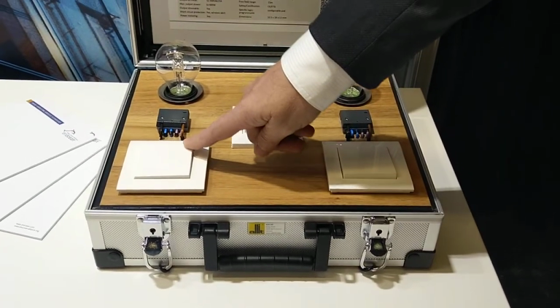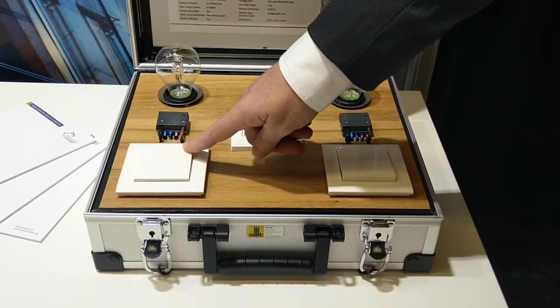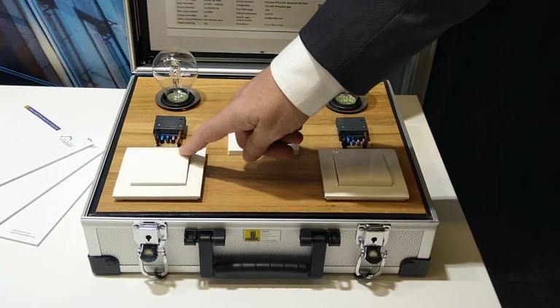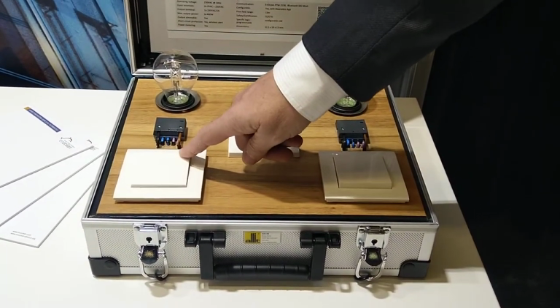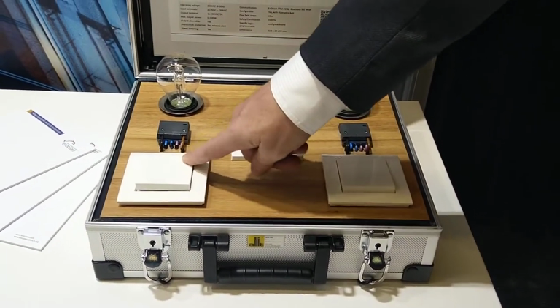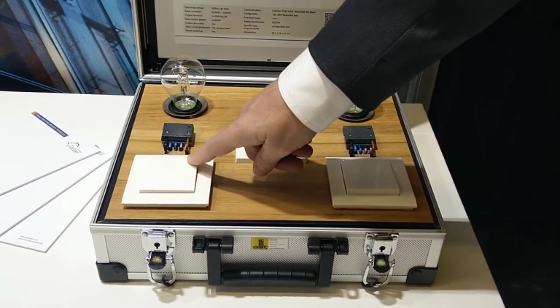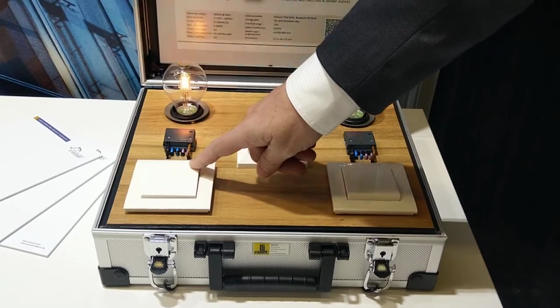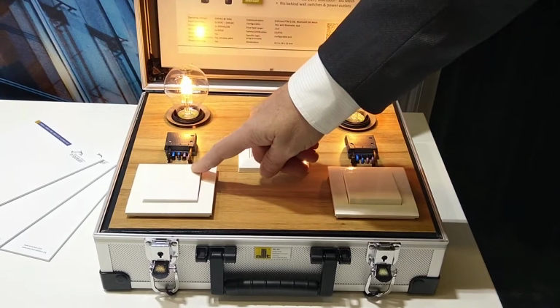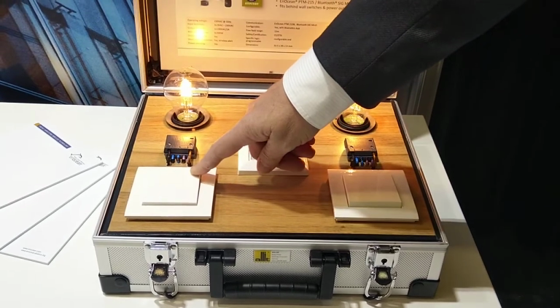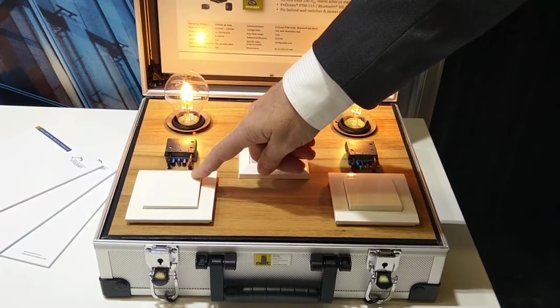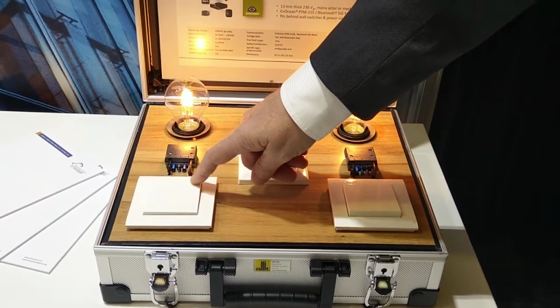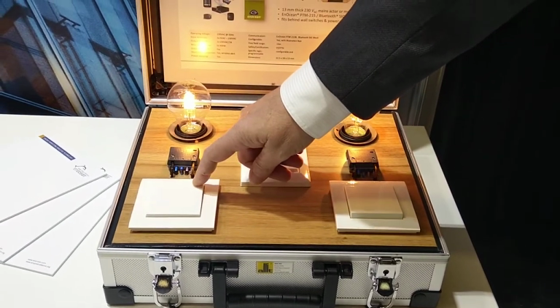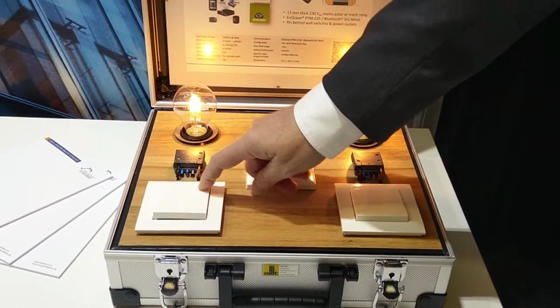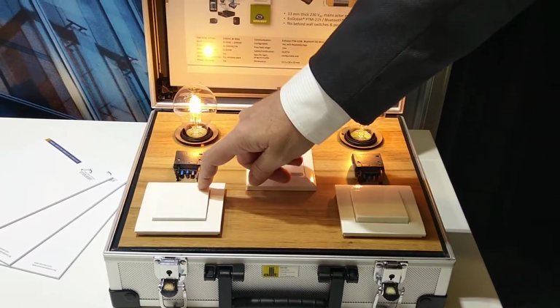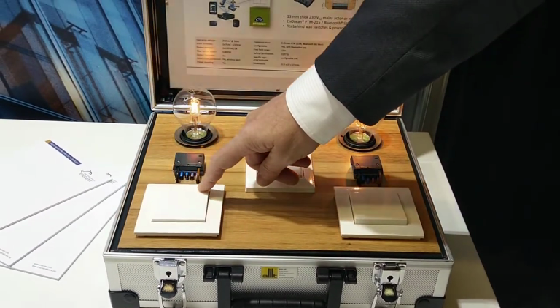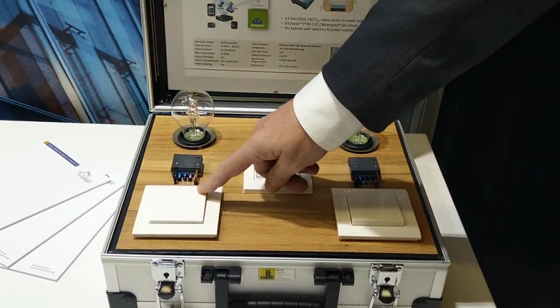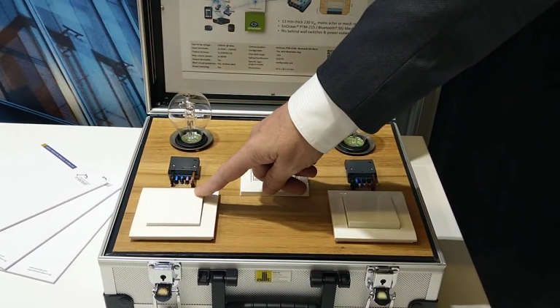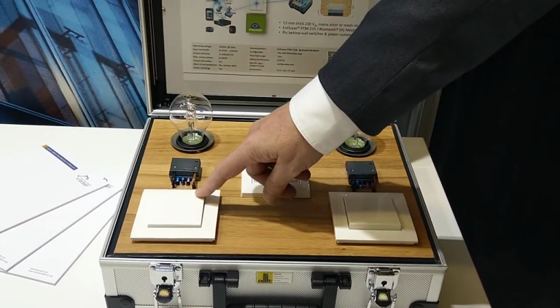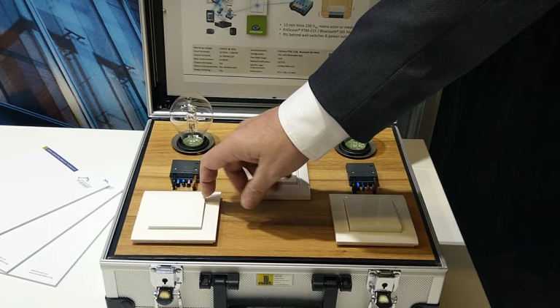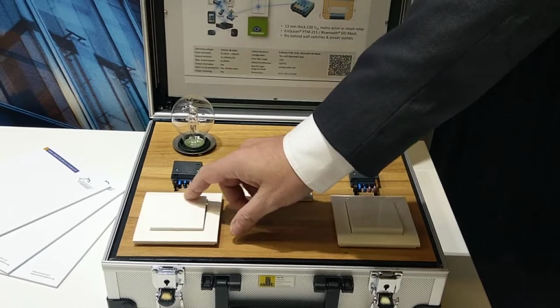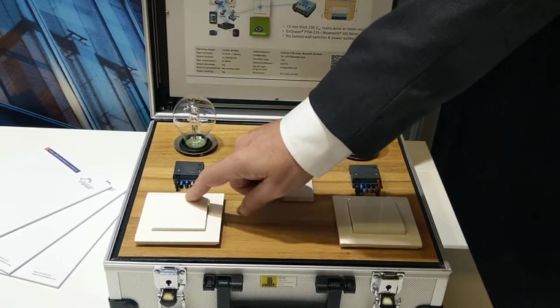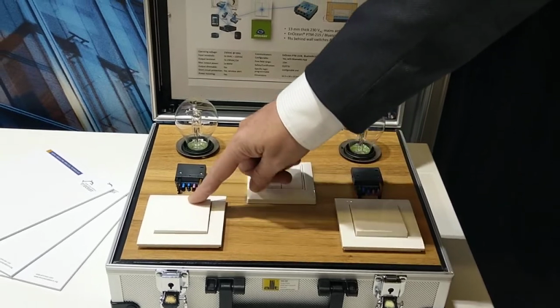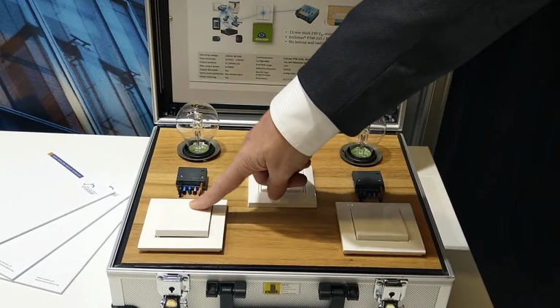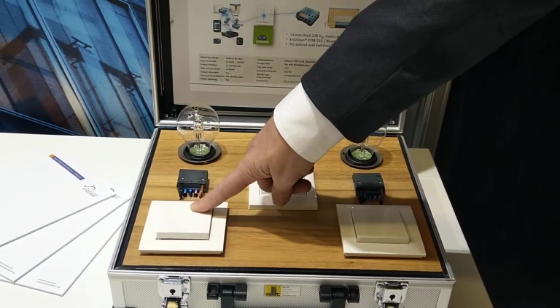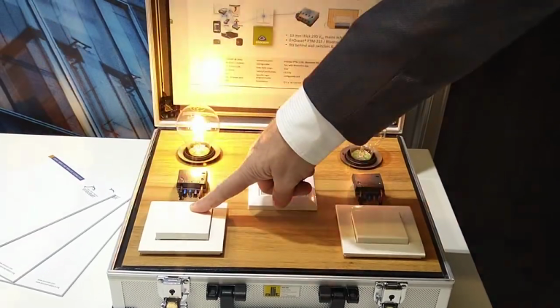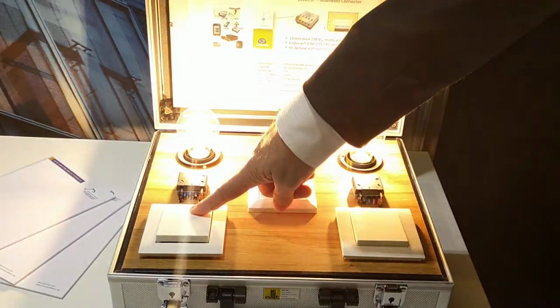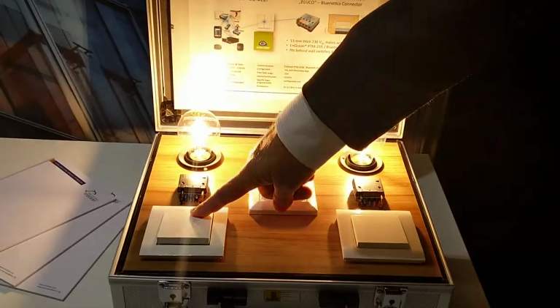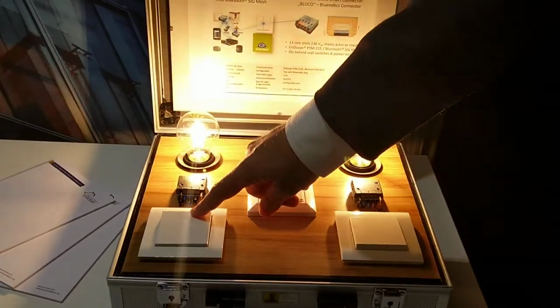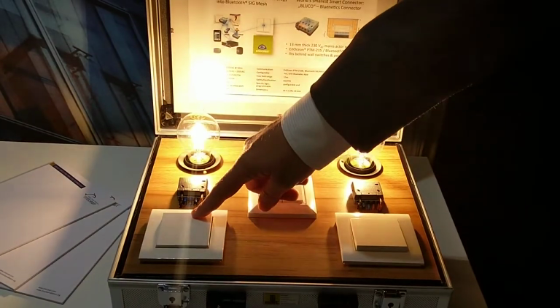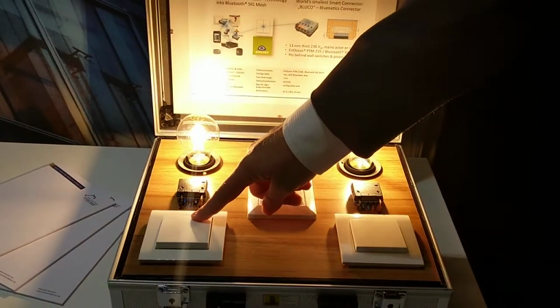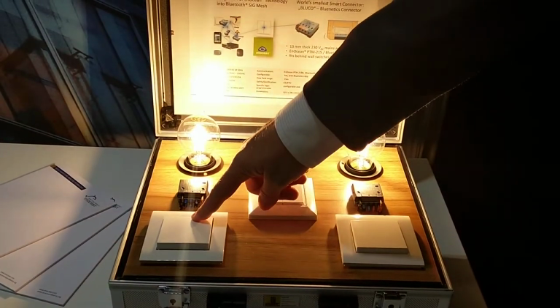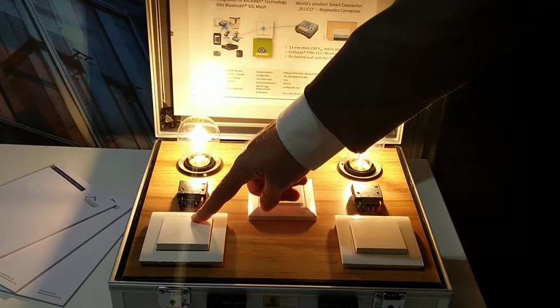It can be operated by a normal button — I press it on, or I press it off. It also has a smart function: if I keep it pressed, it will change the dim level in steps.